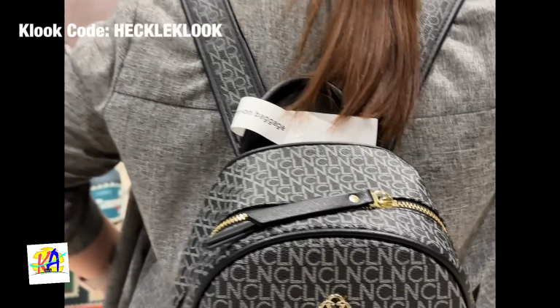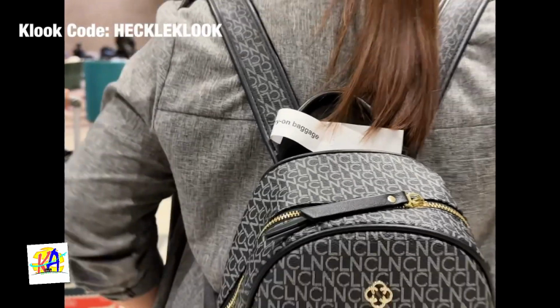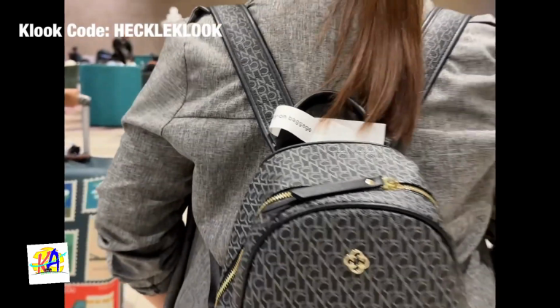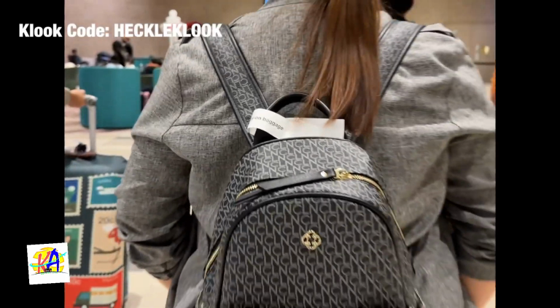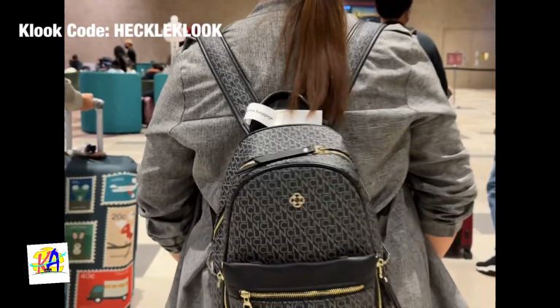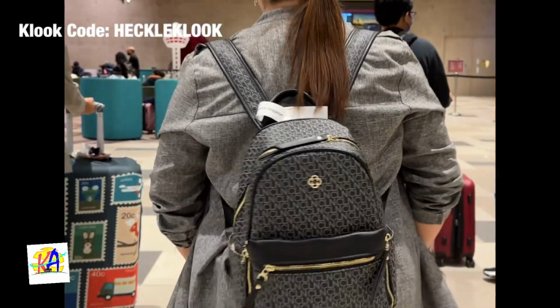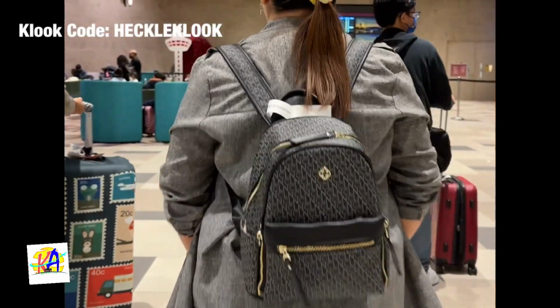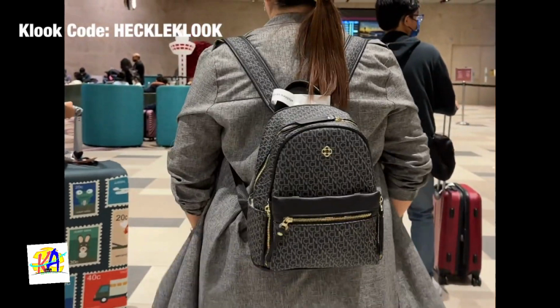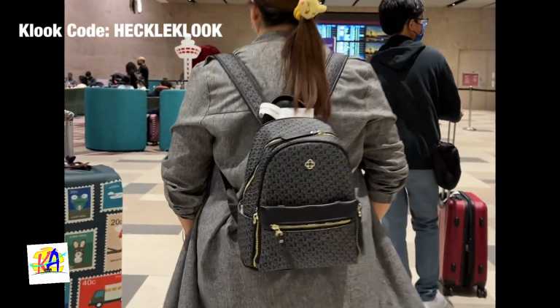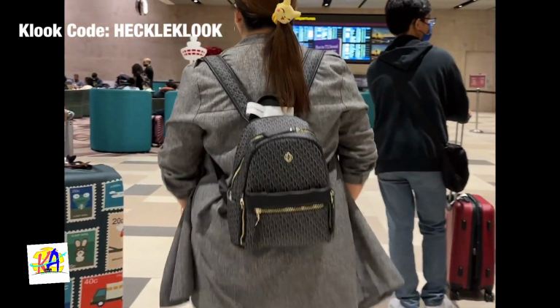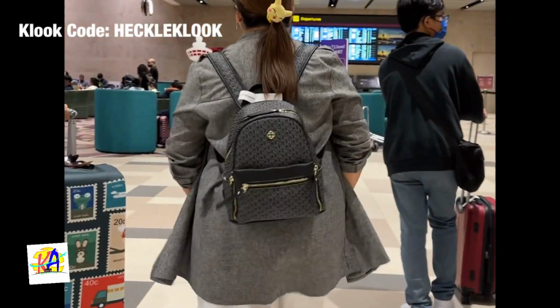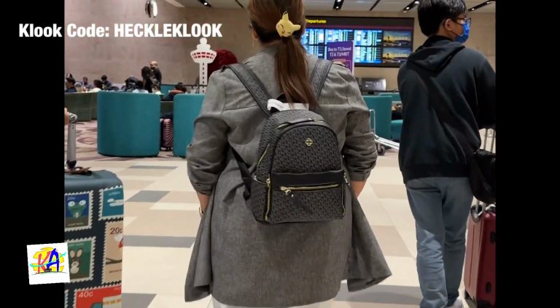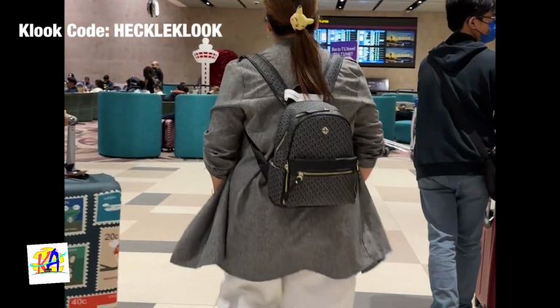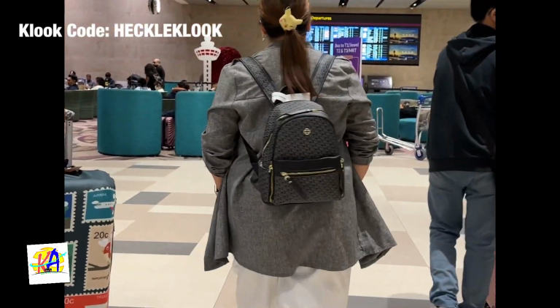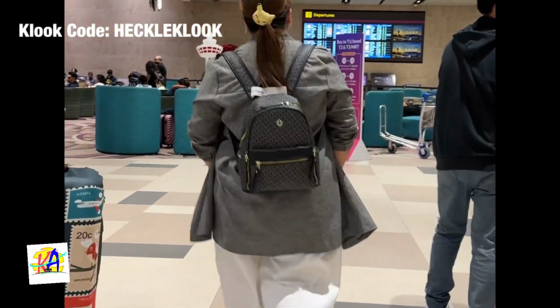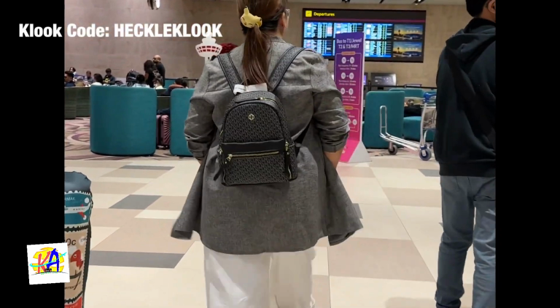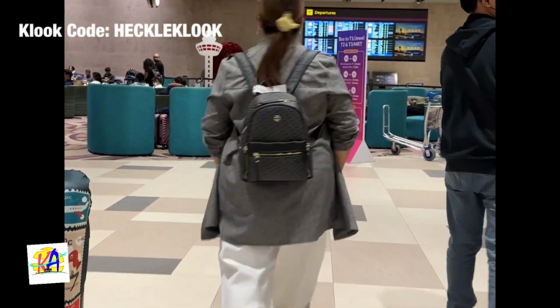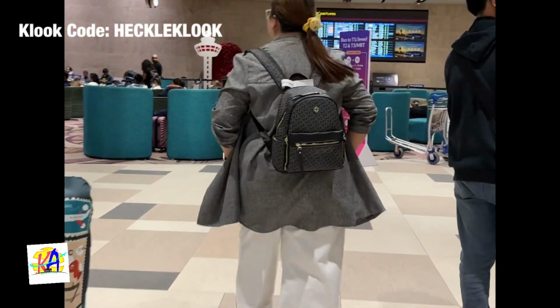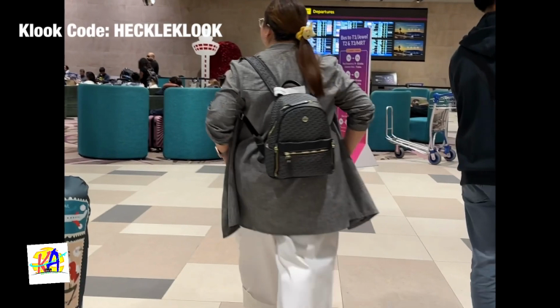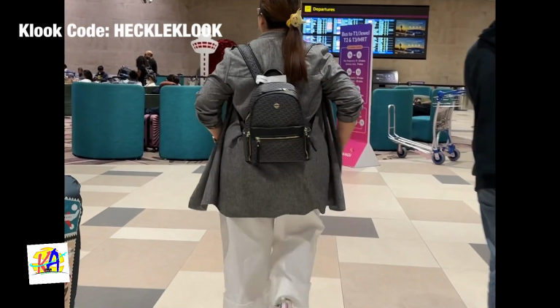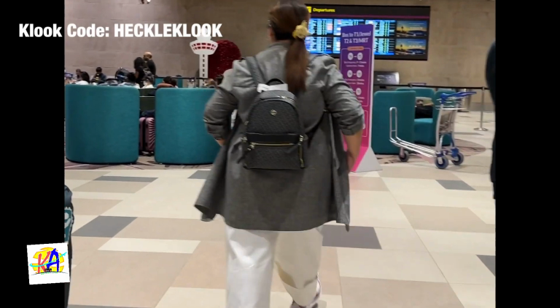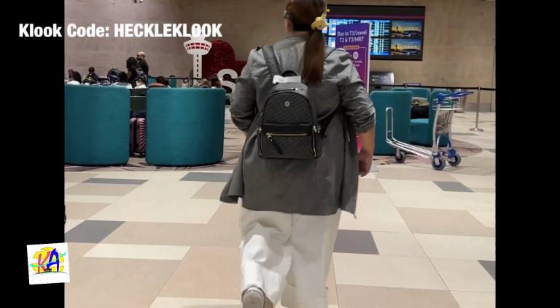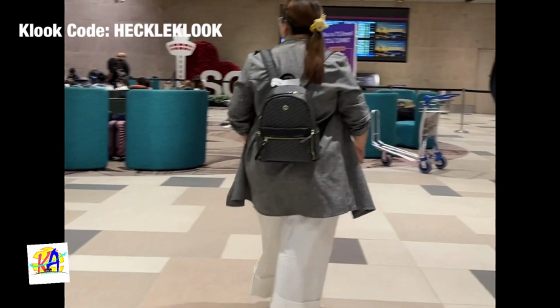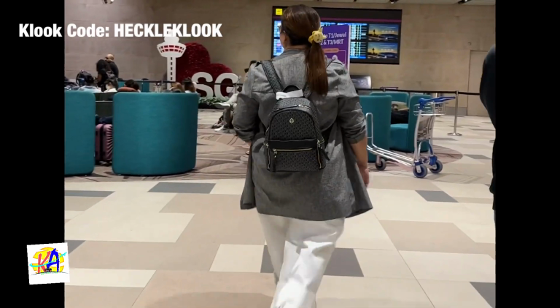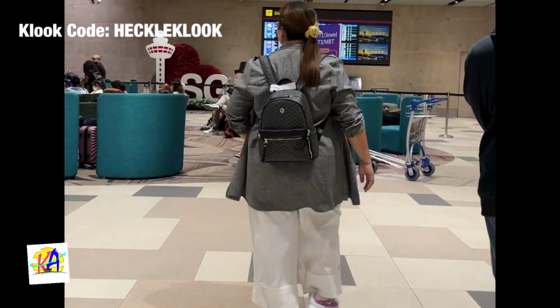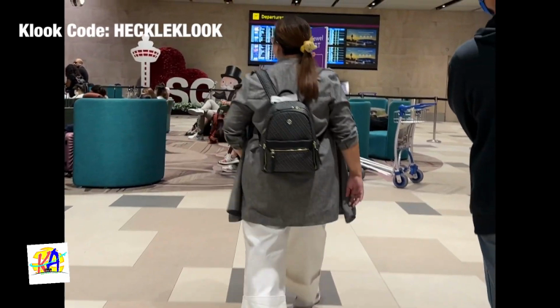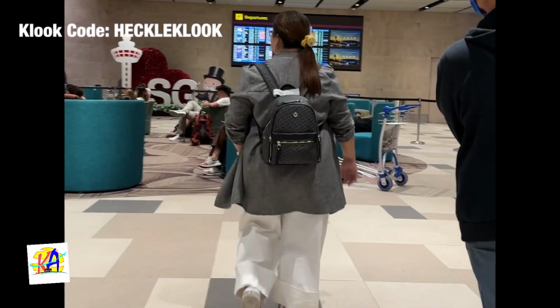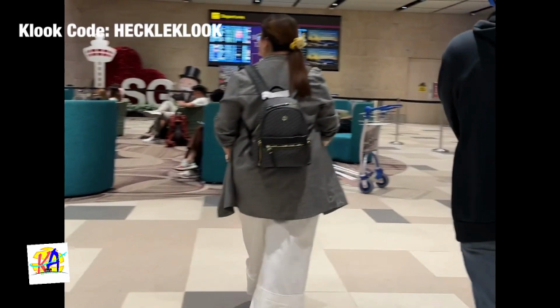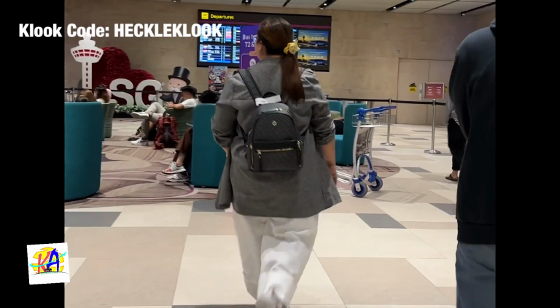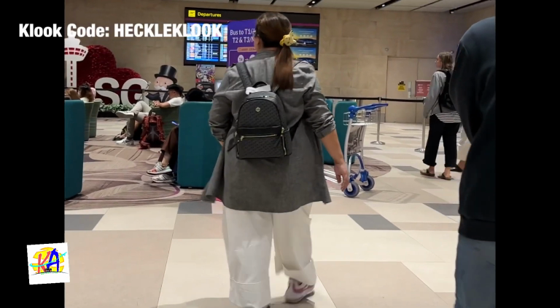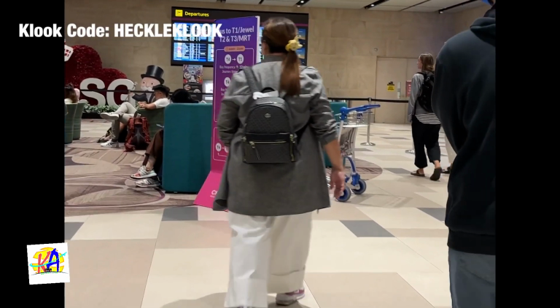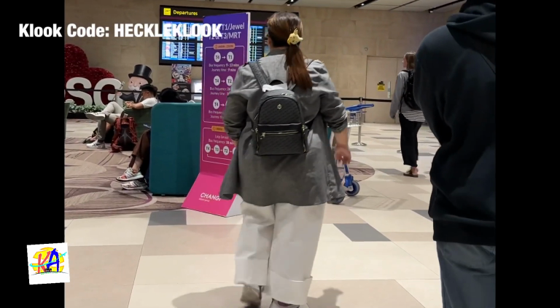Hi guys, welcome back to our channel, Curt Ashing Adventures, and for today's video, we are sharing you our itinerary during our Singapore and Malaysia trip.